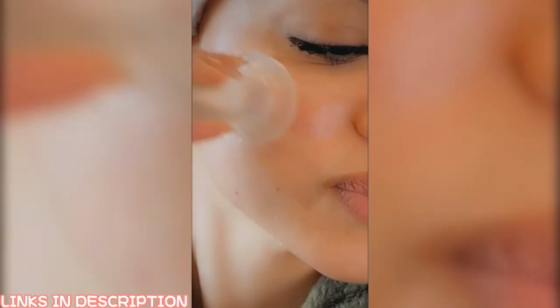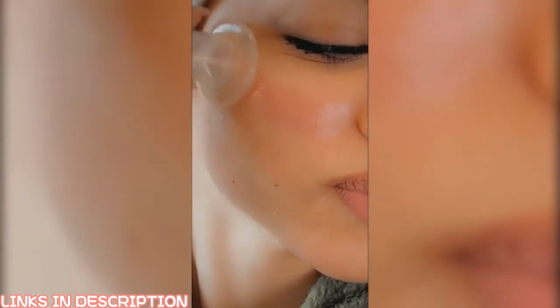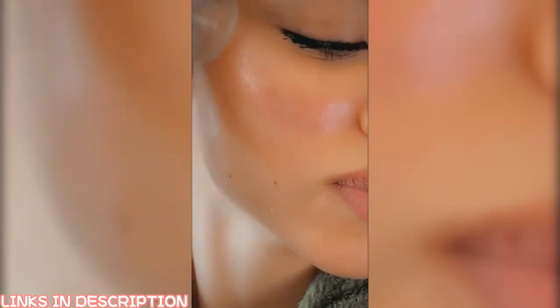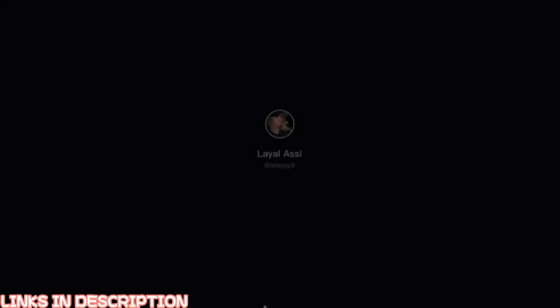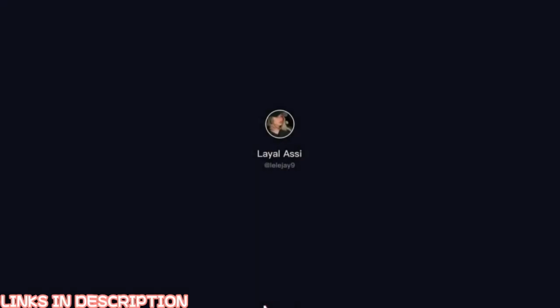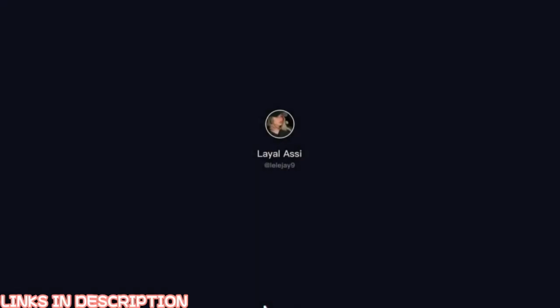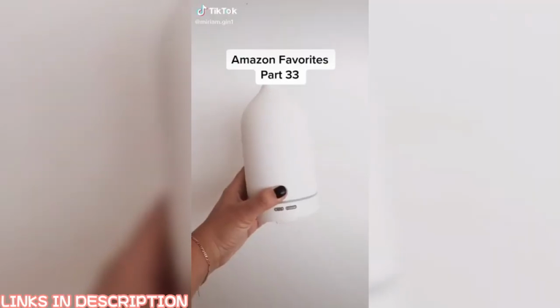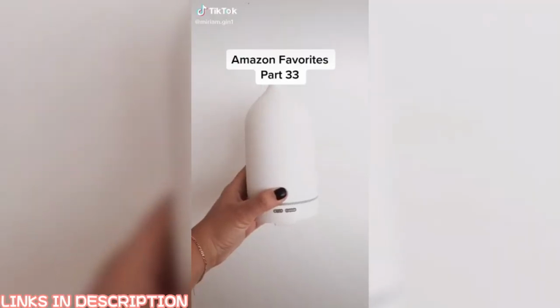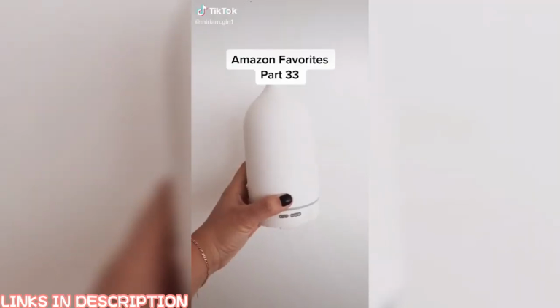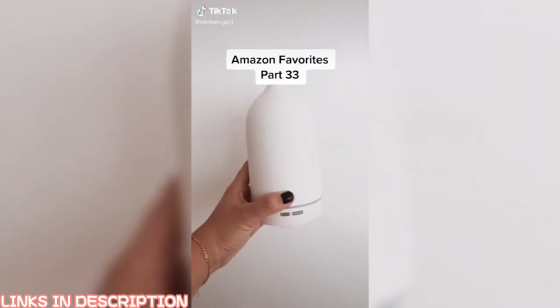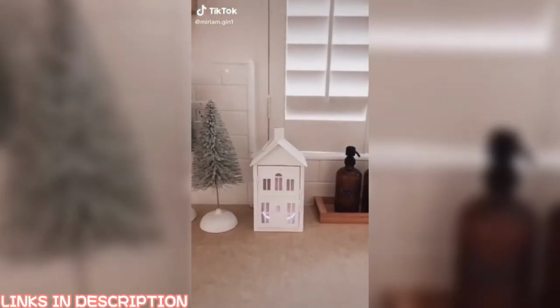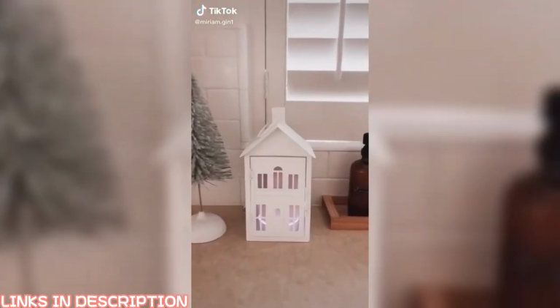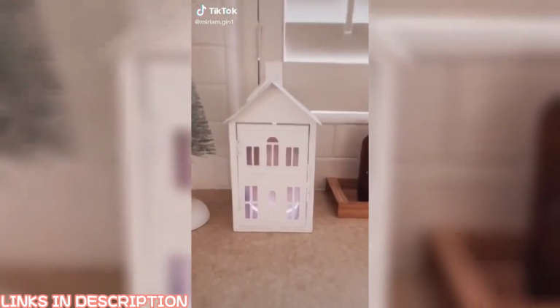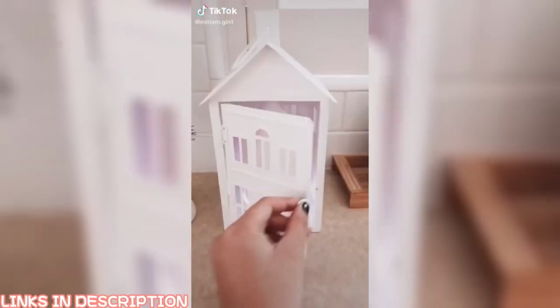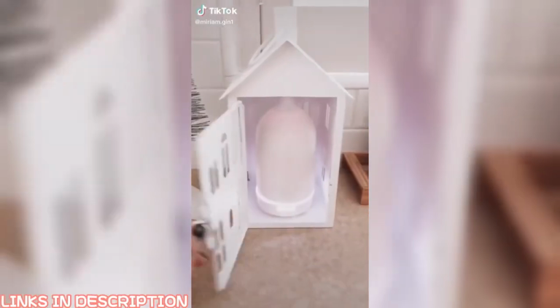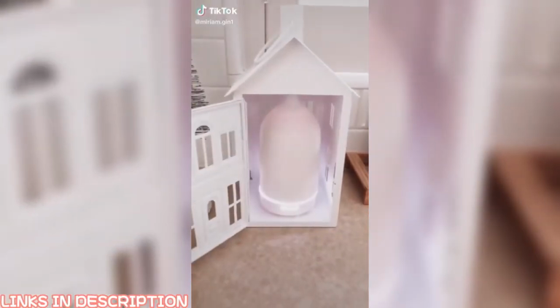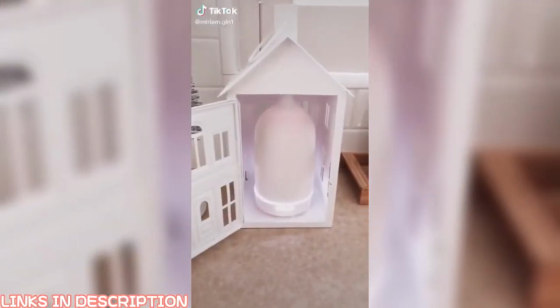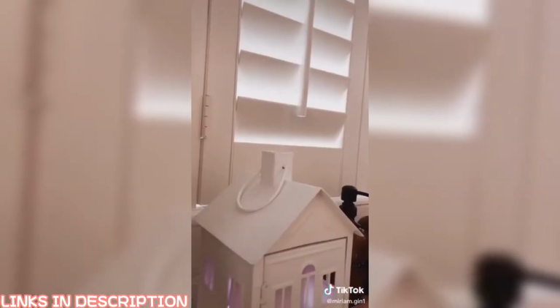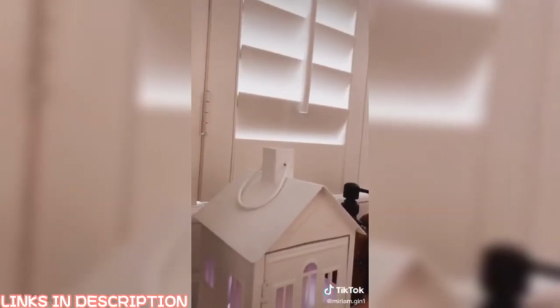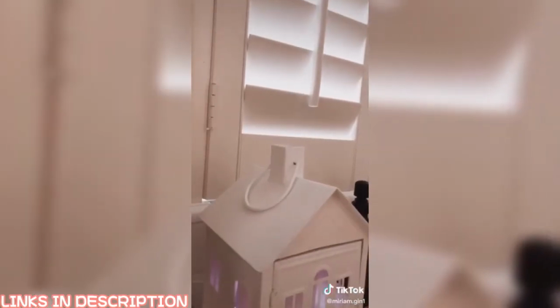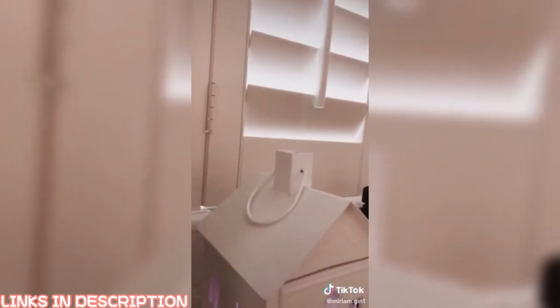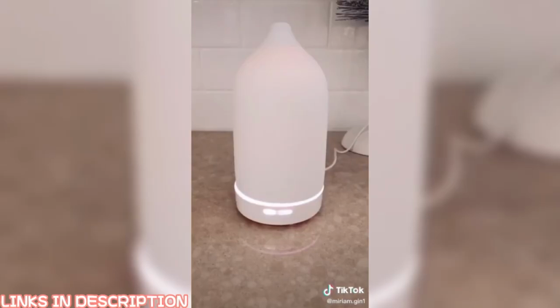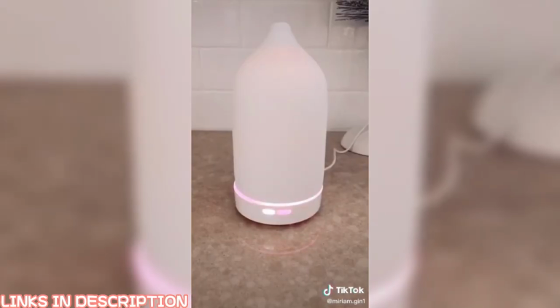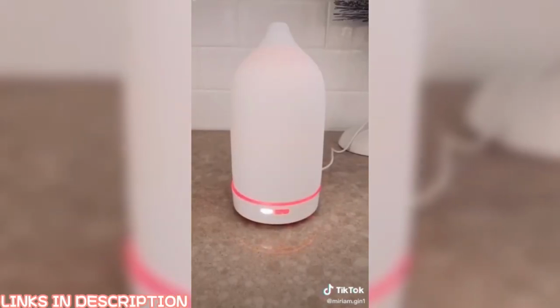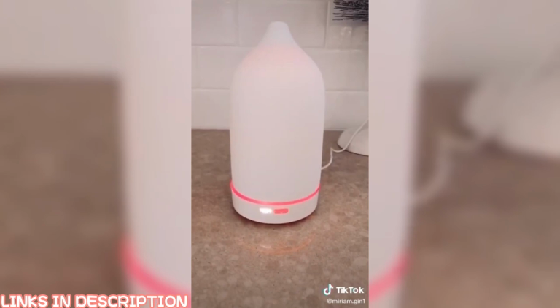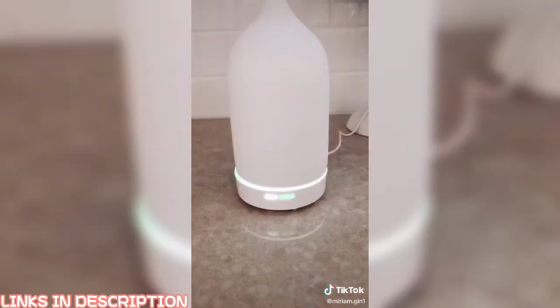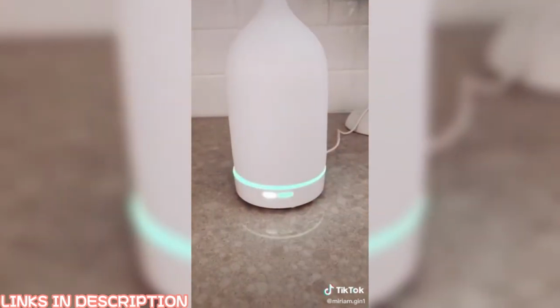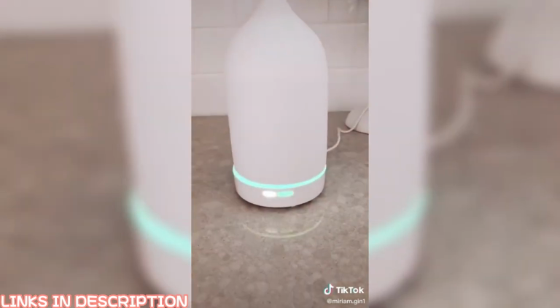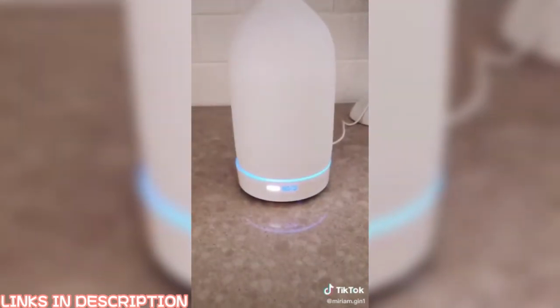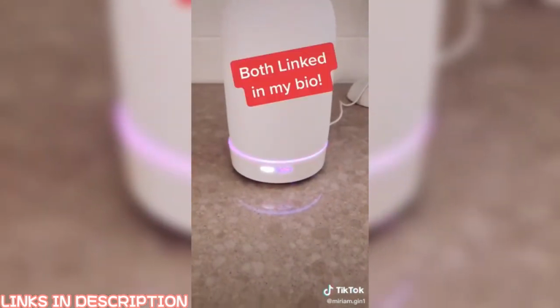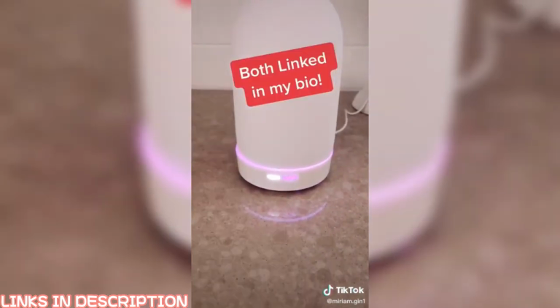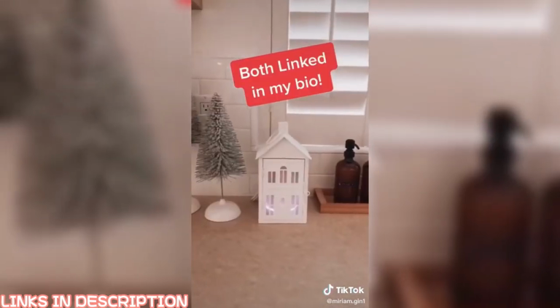Amazon favorites, part 33. I just got the ceramic diffuser and it fits perfectly inside this little metal house — it looks like there's smoke coming out of the chimney. Add your favorite oil and enjoy the colorful lights. Both are linked in my bio.